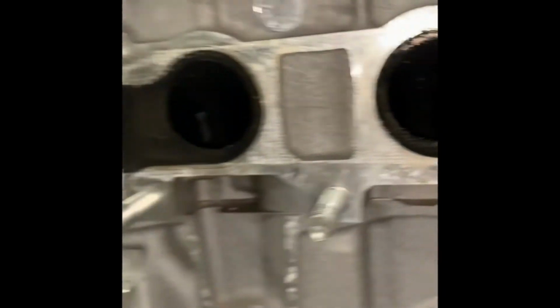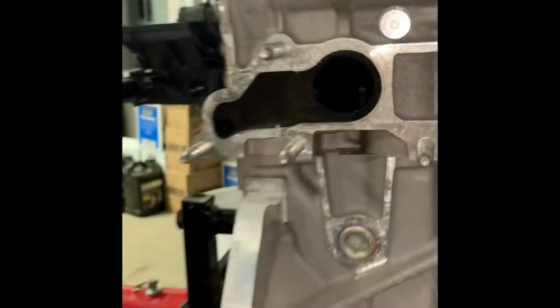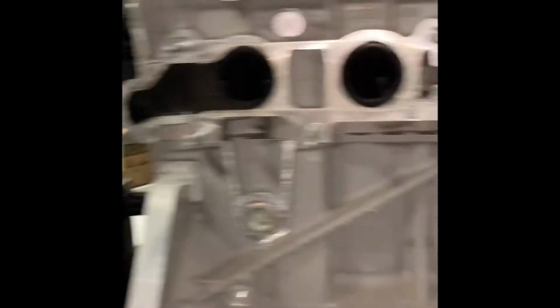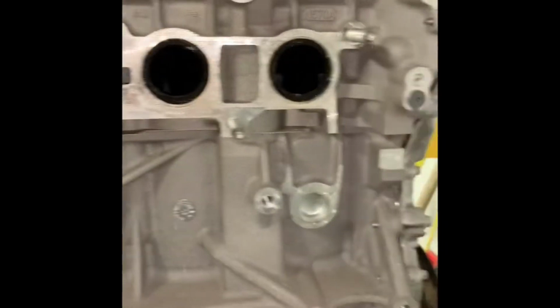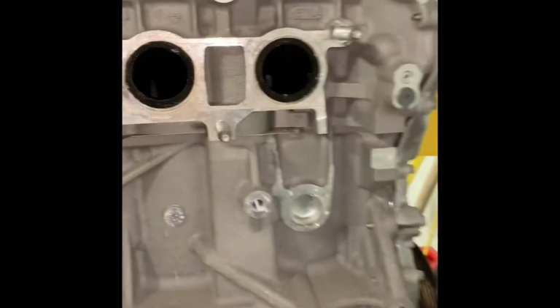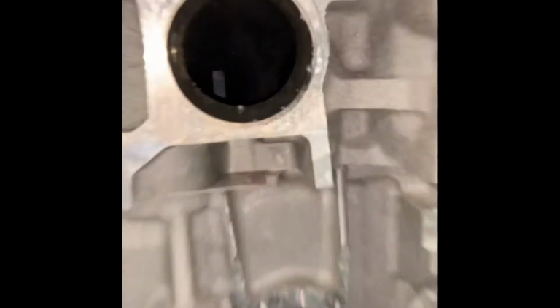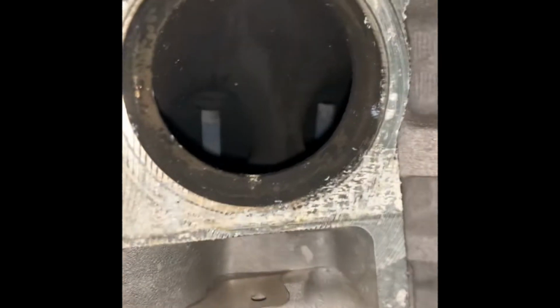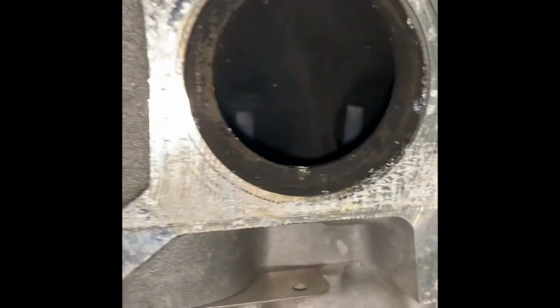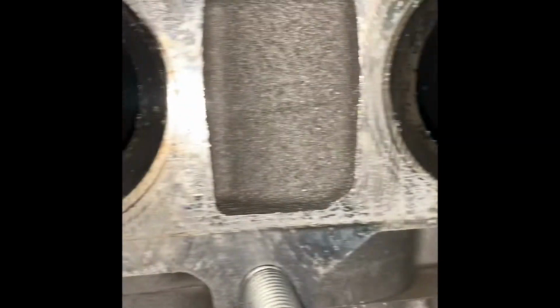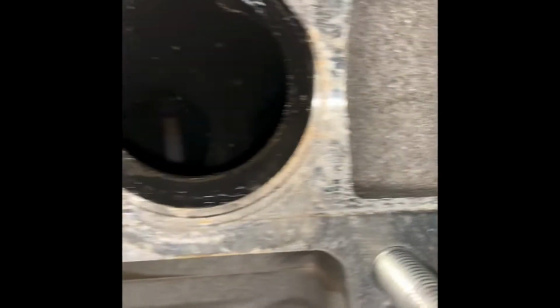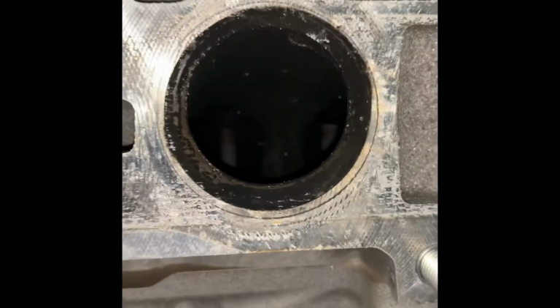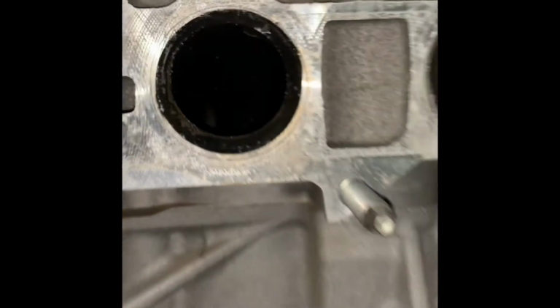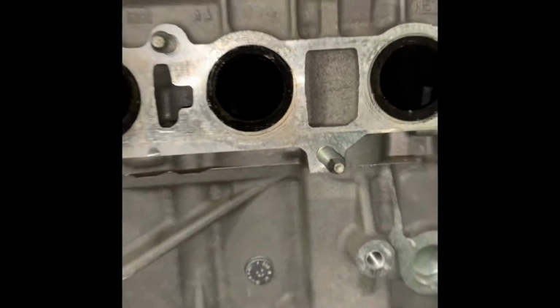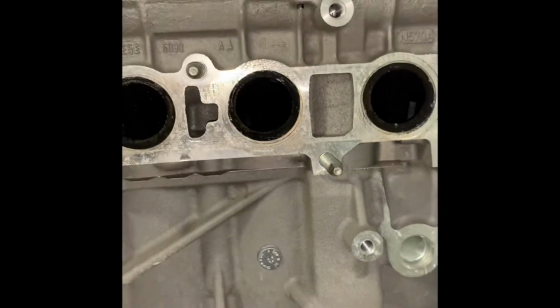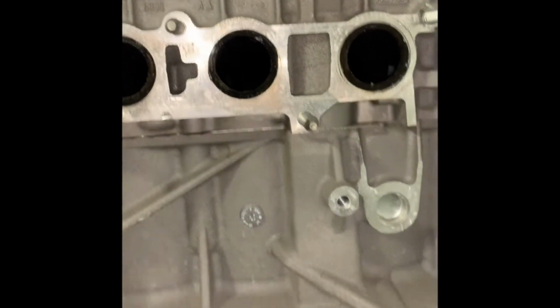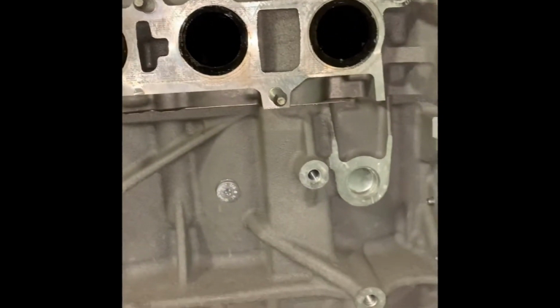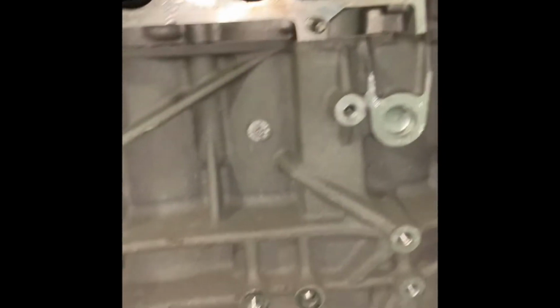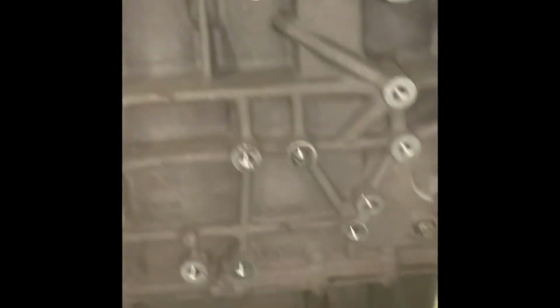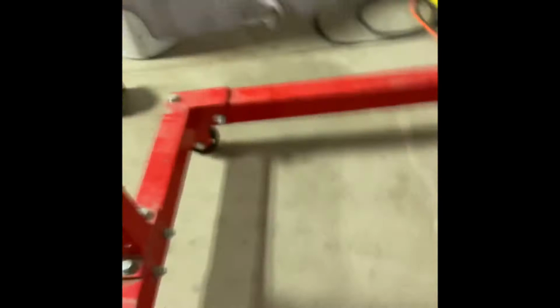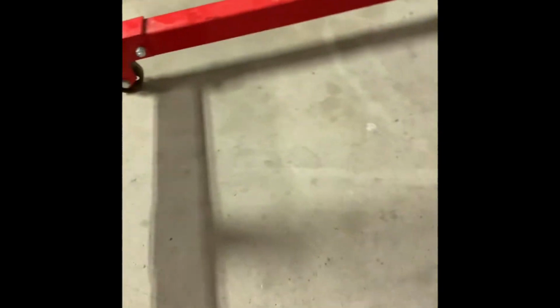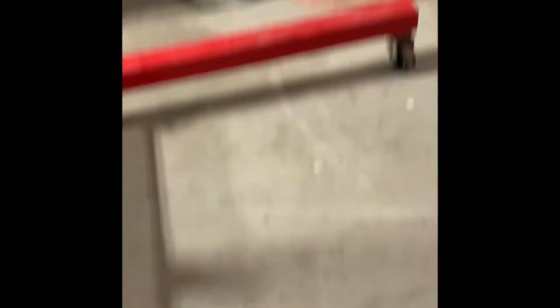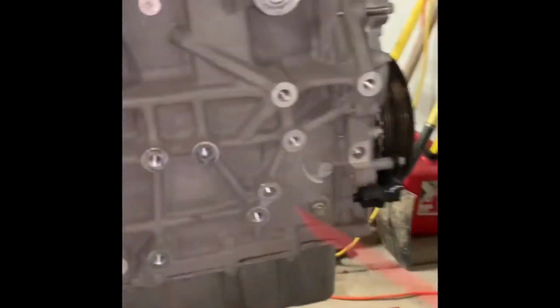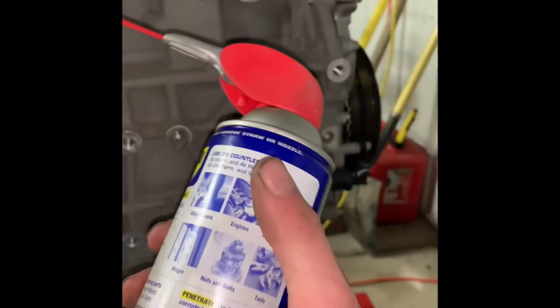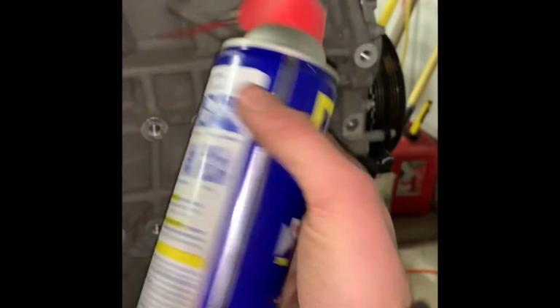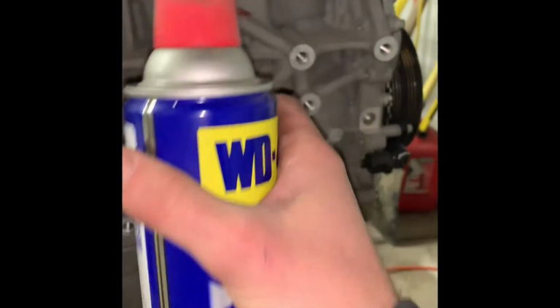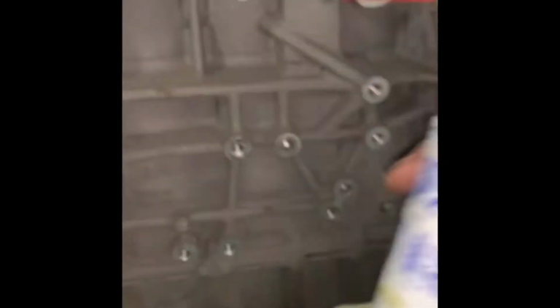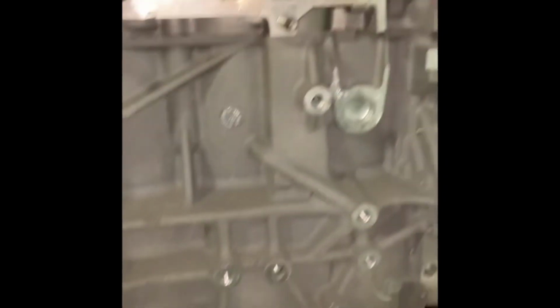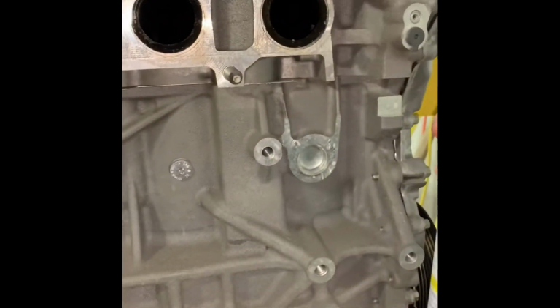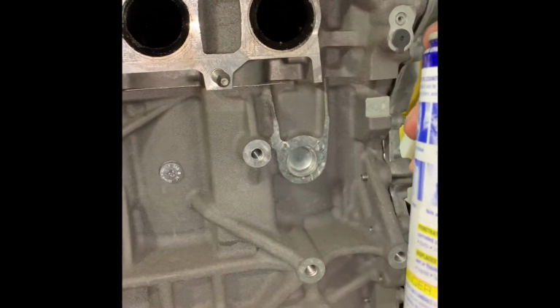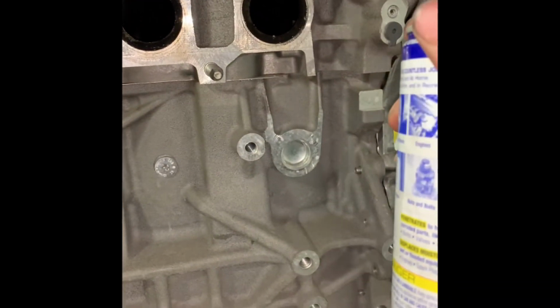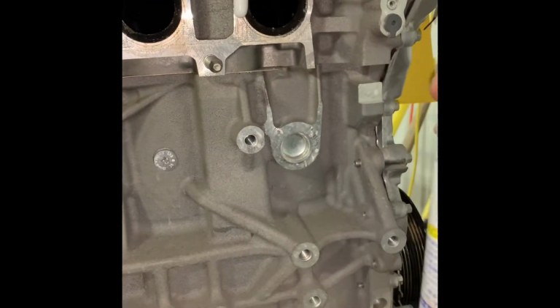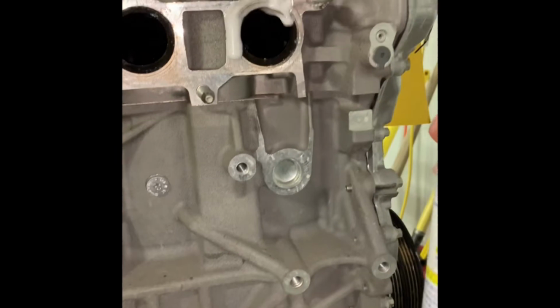The salvage yard duct taped all the exhaust ports shut, so now I've got this duct tape sticky on everything. If you ever need to get that off, an easy way to do it is instead of using brake clean, just use some WD-40 — it'll pretty much just cut right through it.